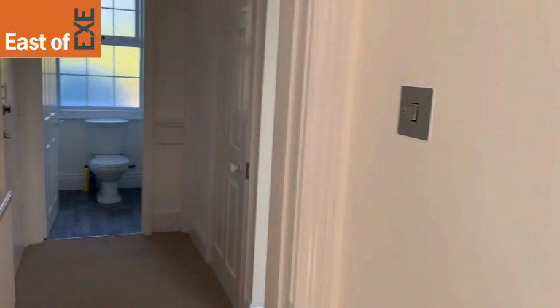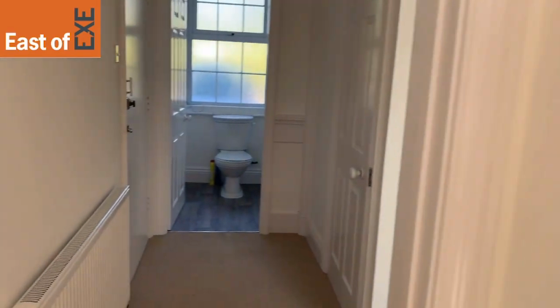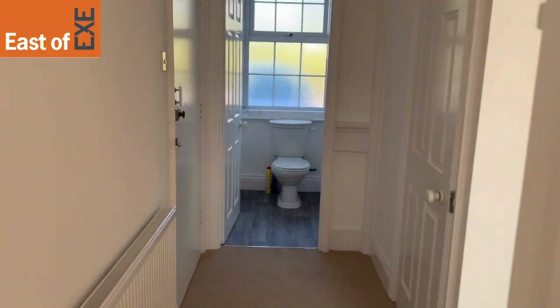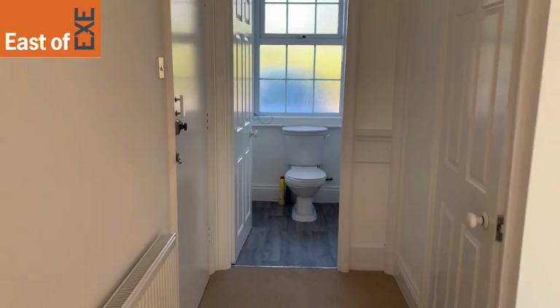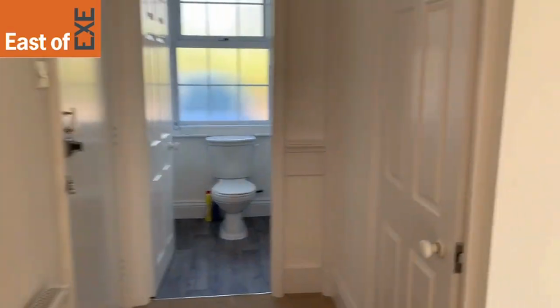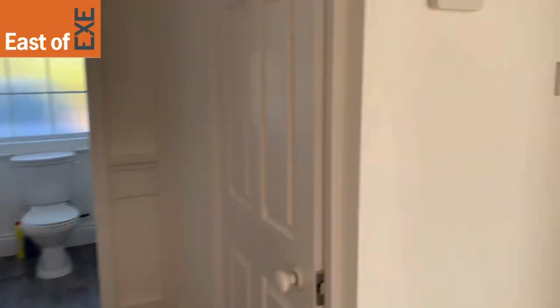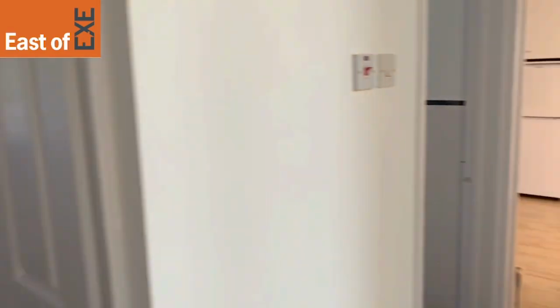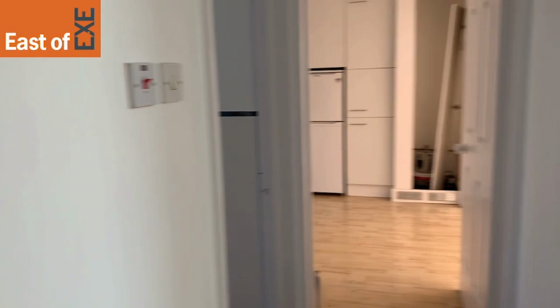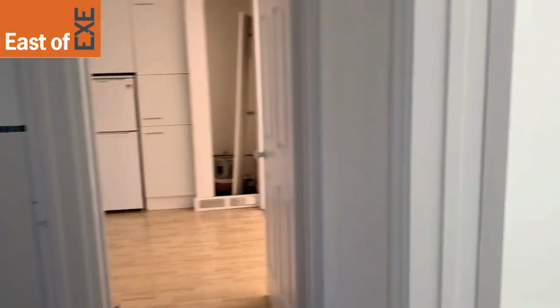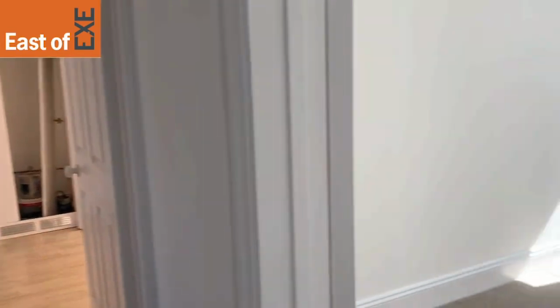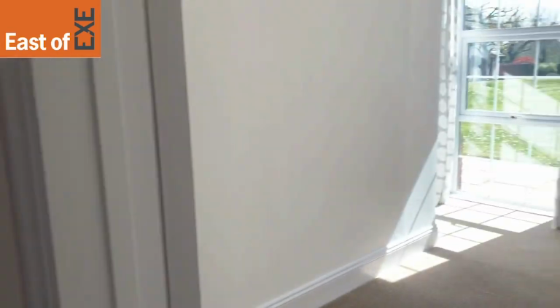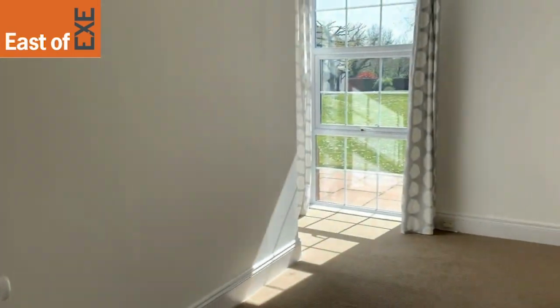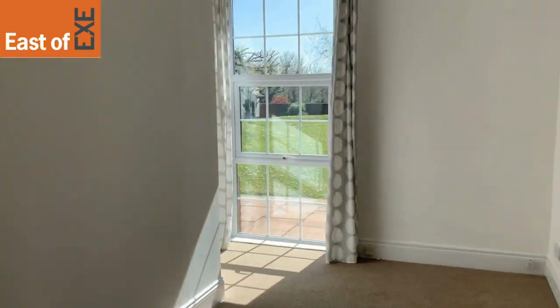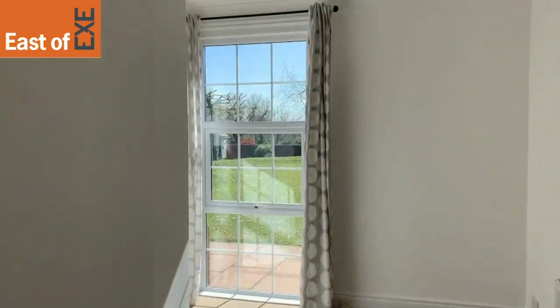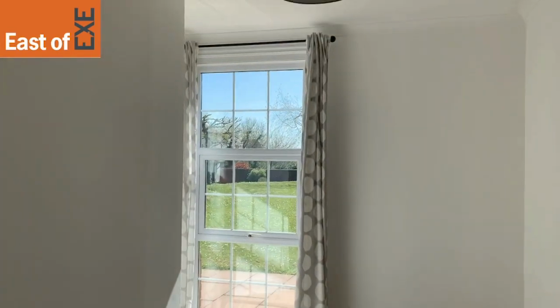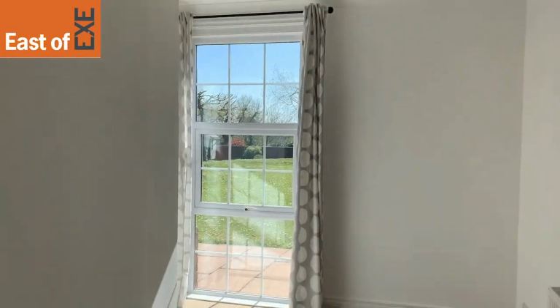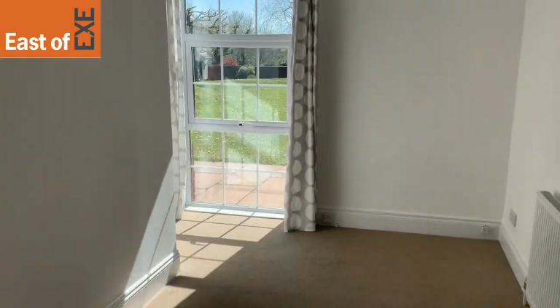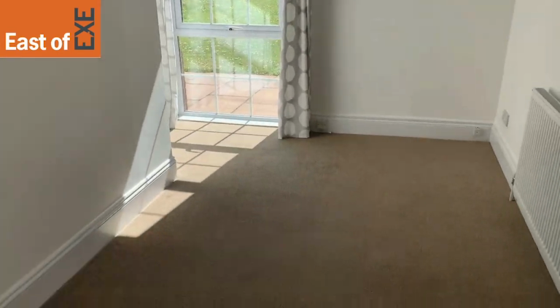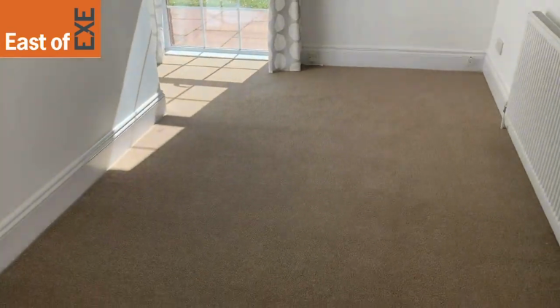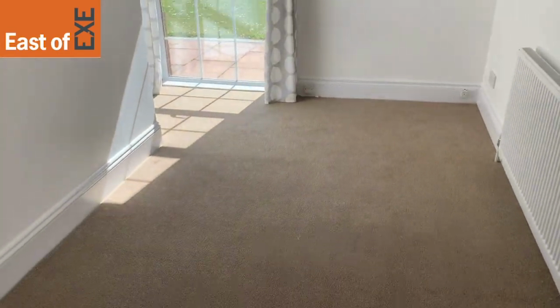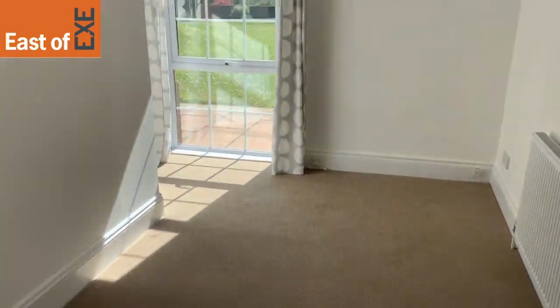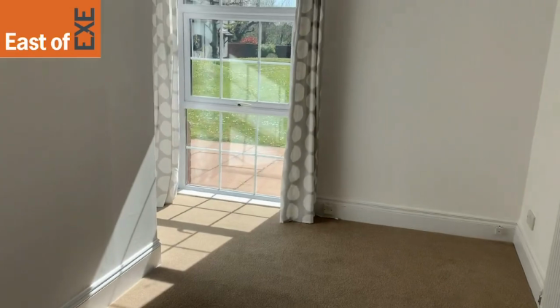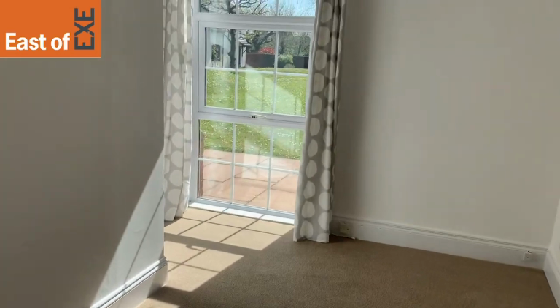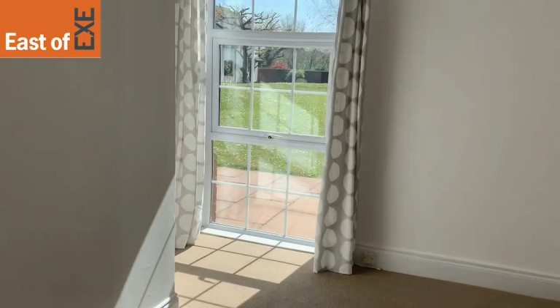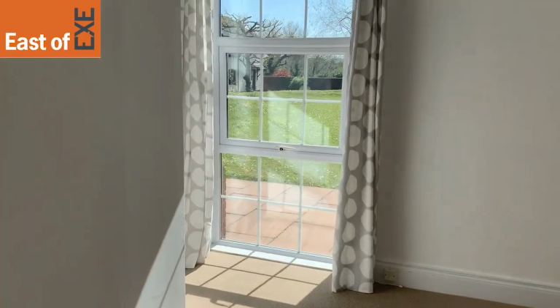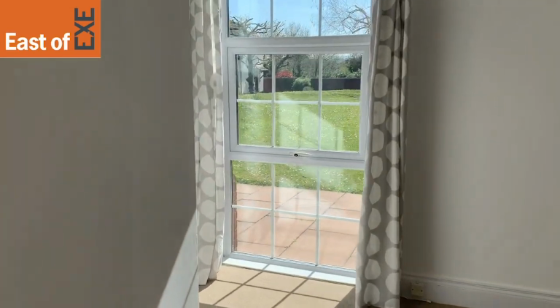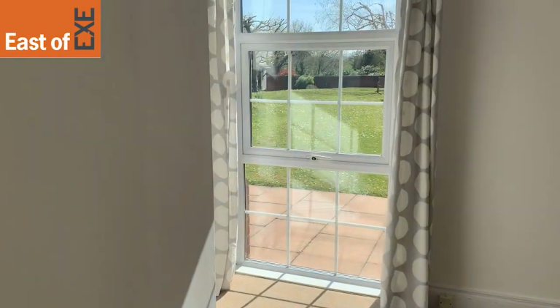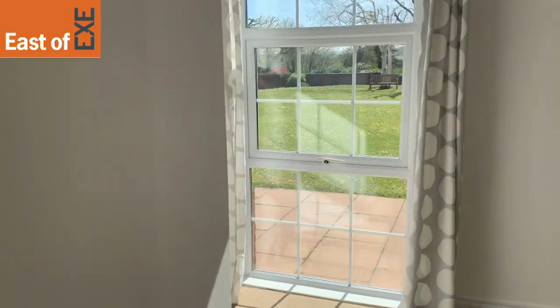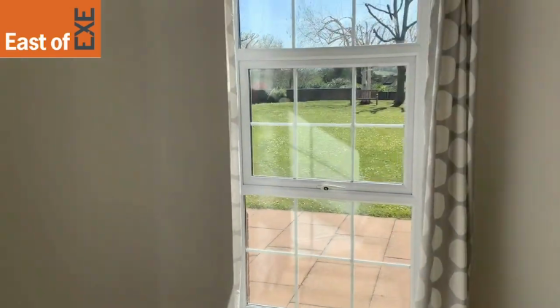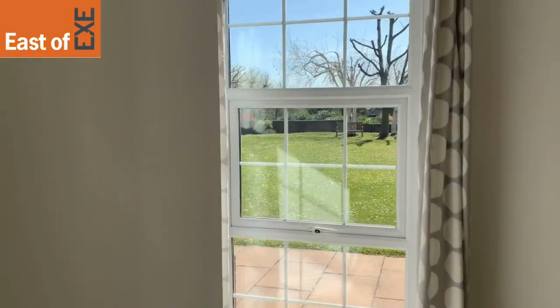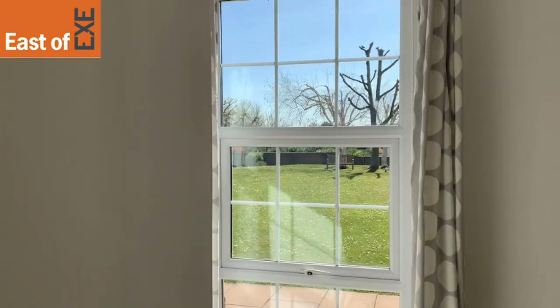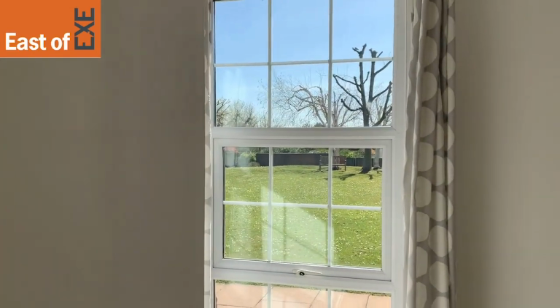Back out onto the hallway you then have the second bedroom. Again a really good size — you would fit a double bed in here, or it would be perfect if you needed a home office space.